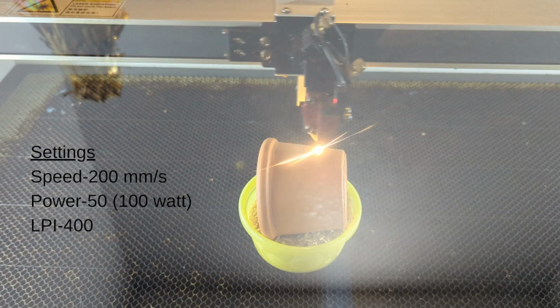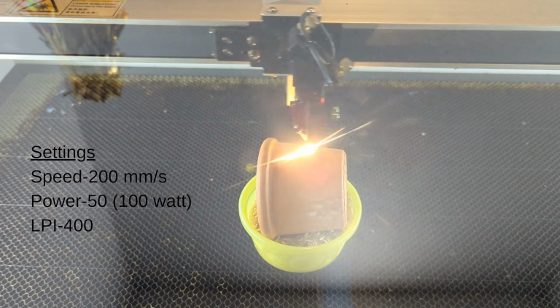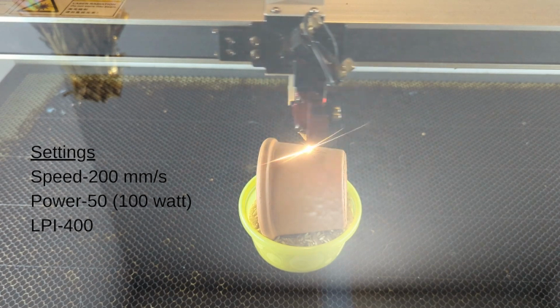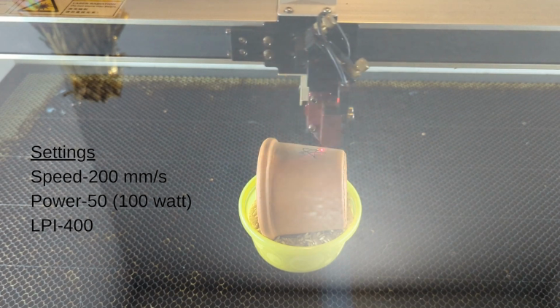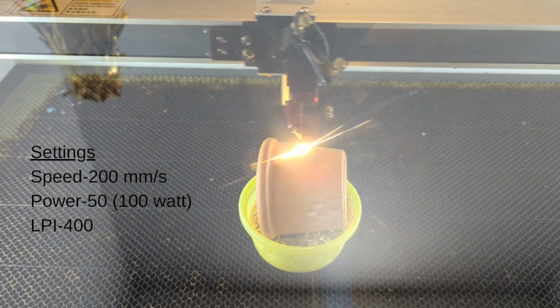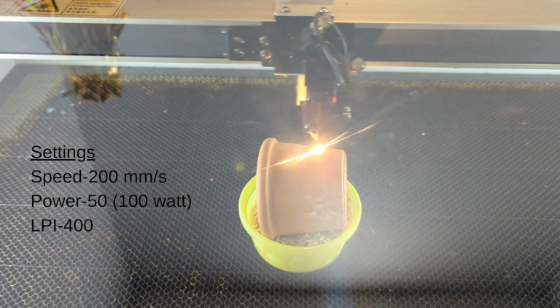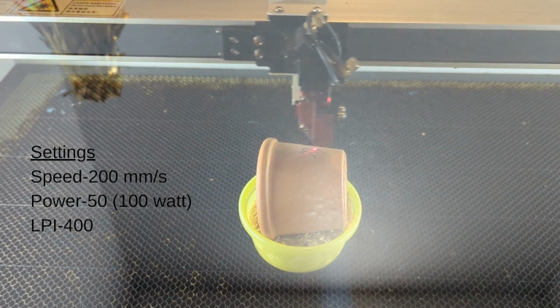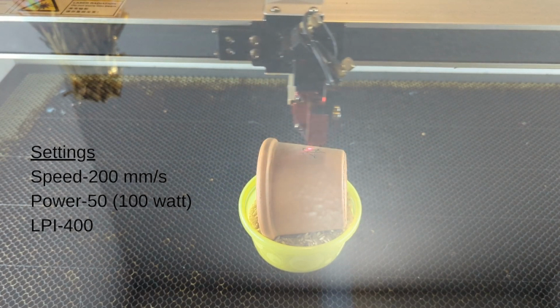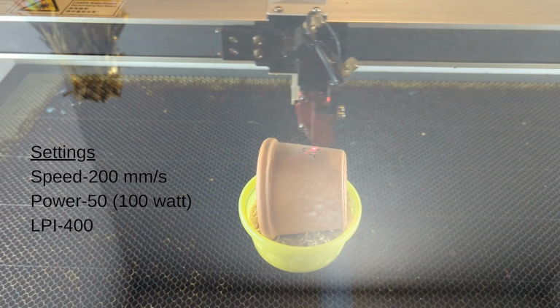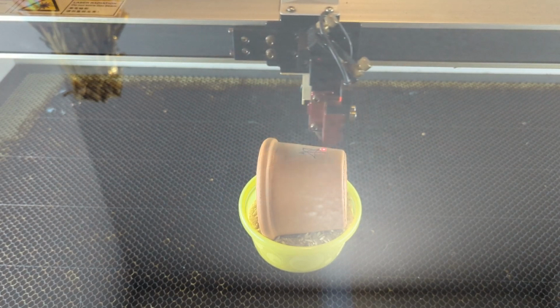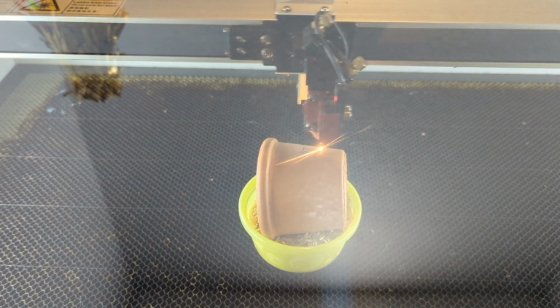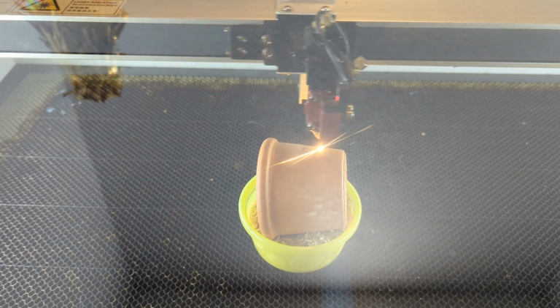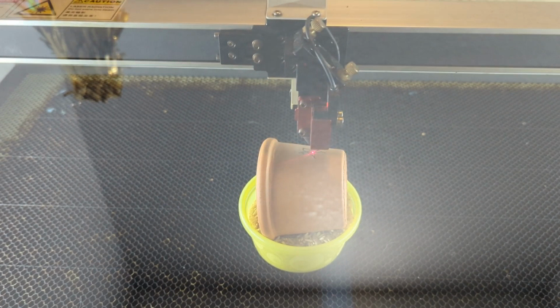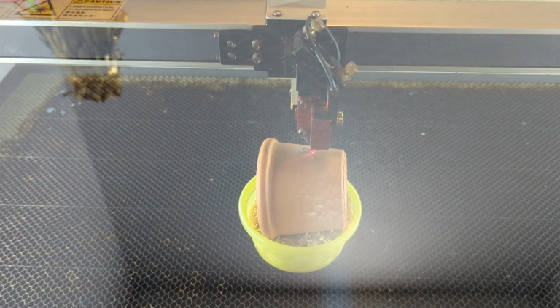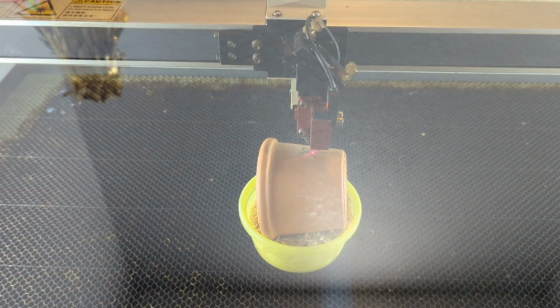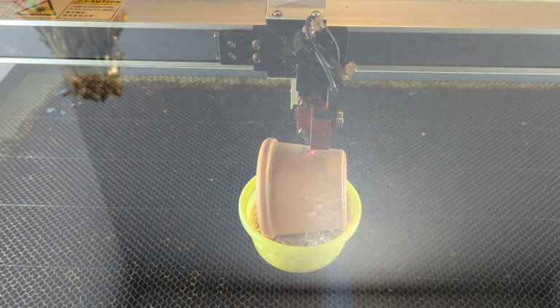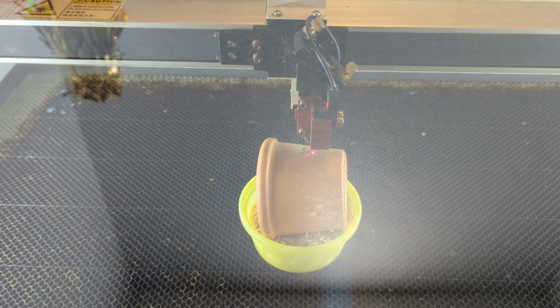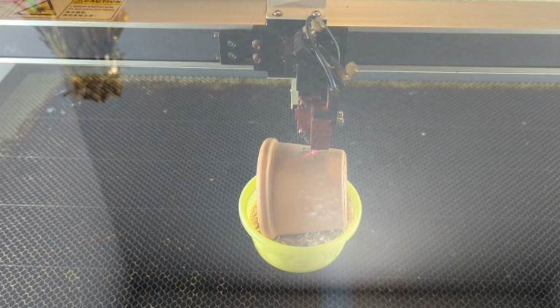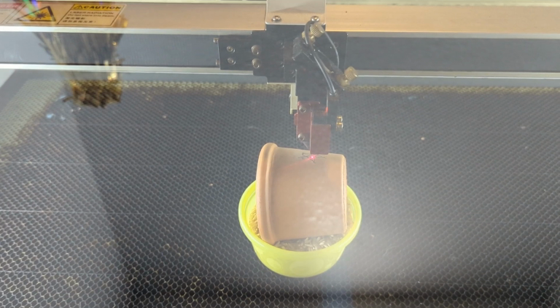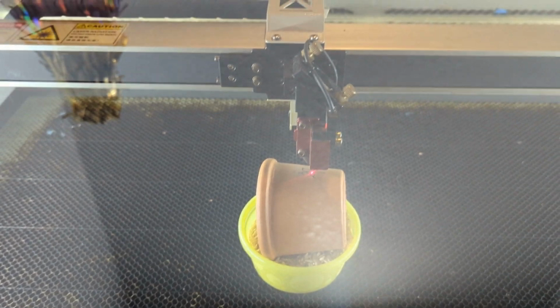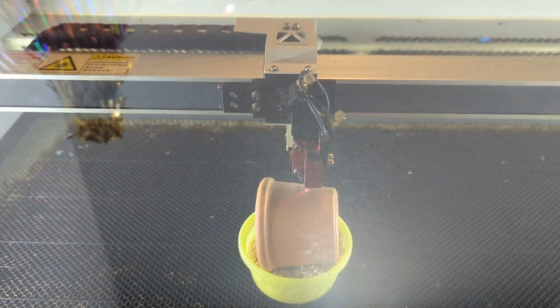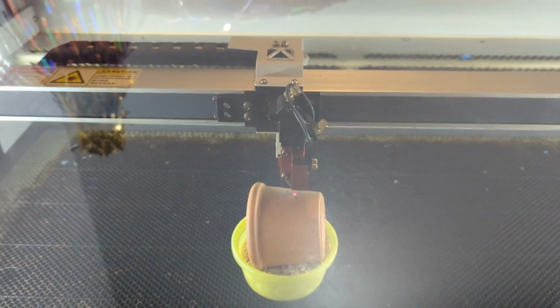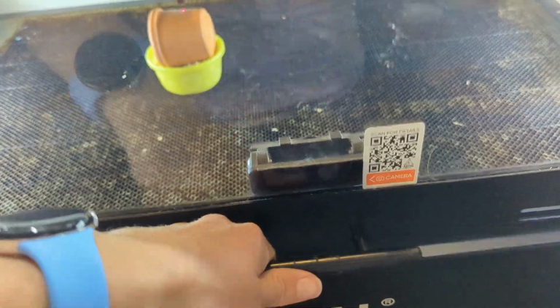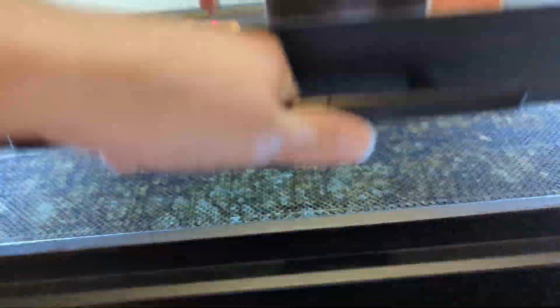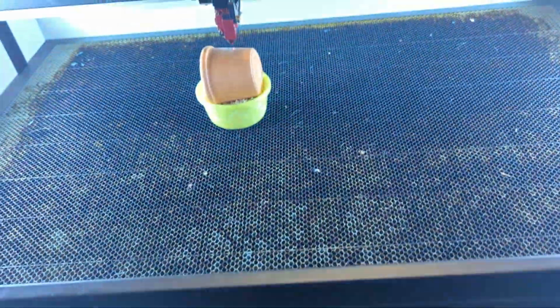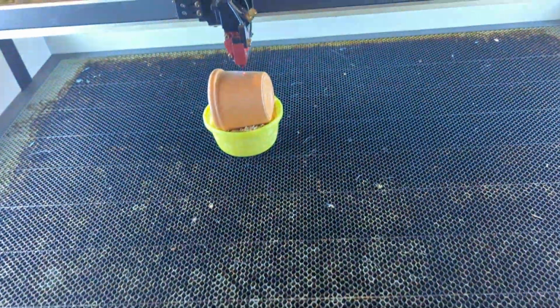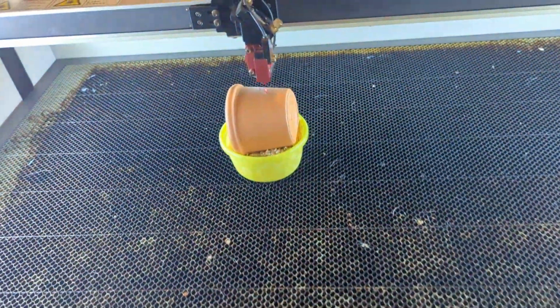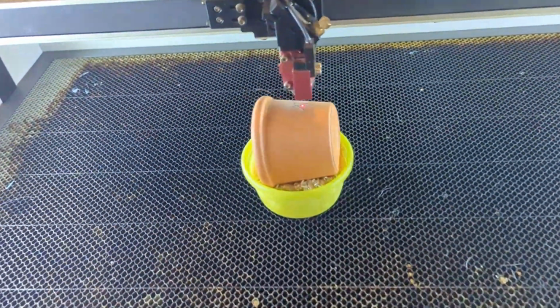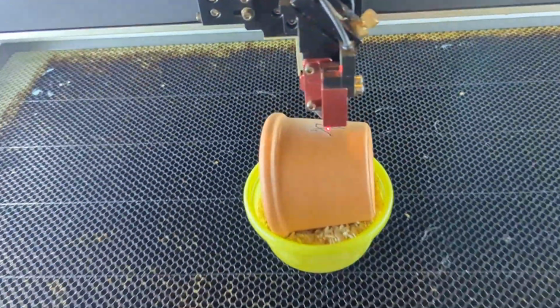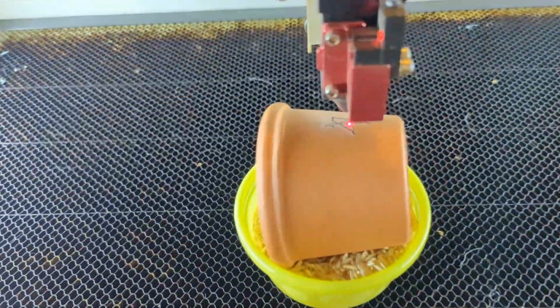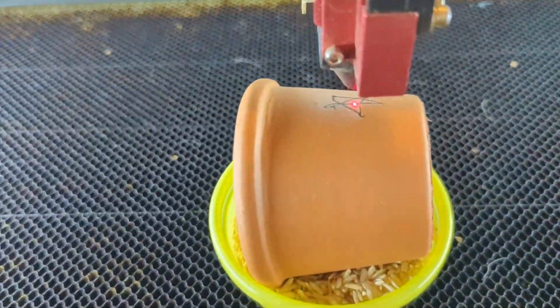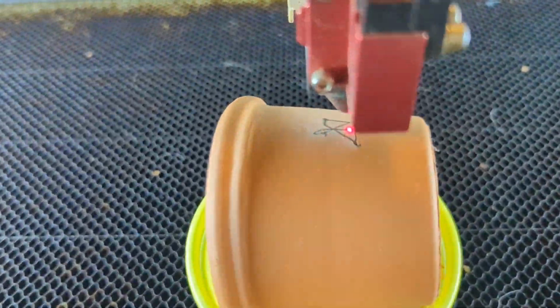This is in real speed. As you can see it goes pretty quickly. And then I was really impressed with the engraving.